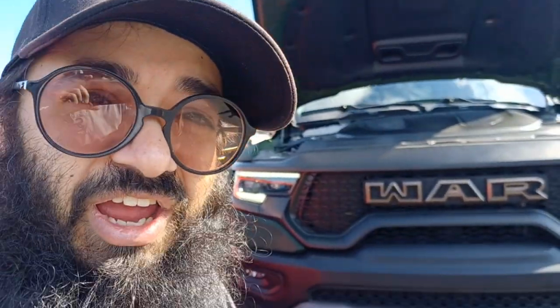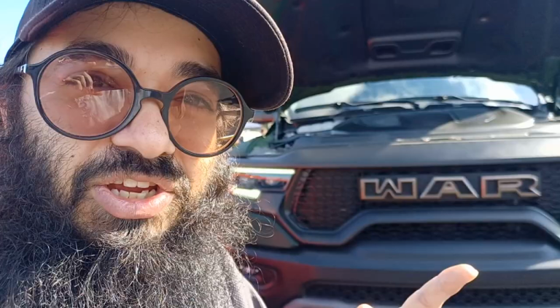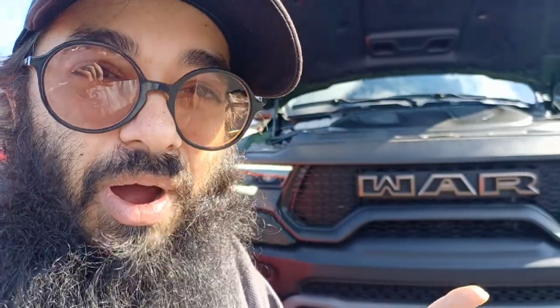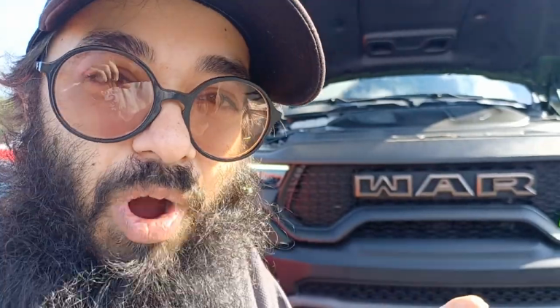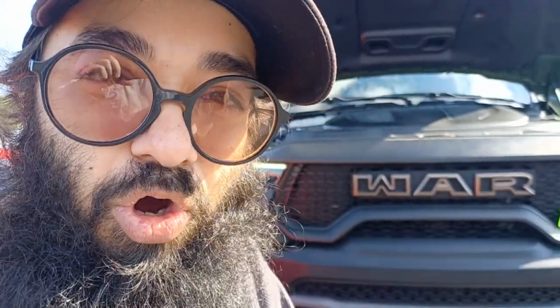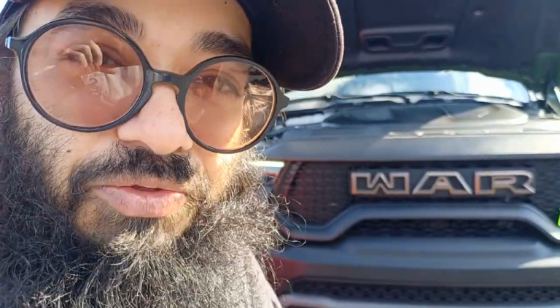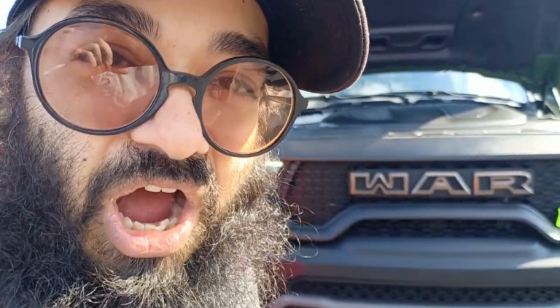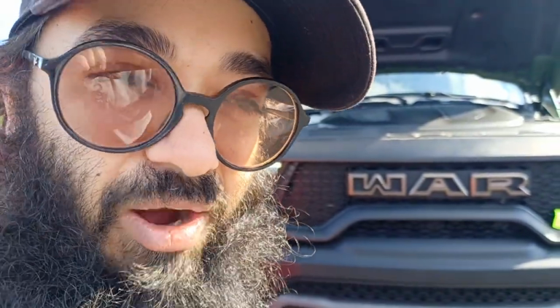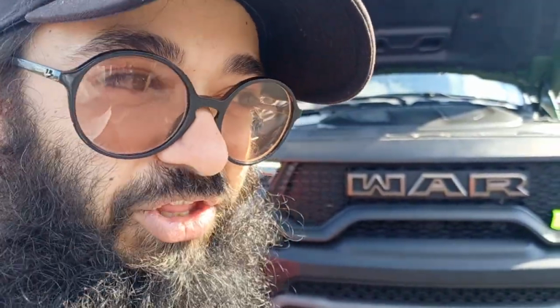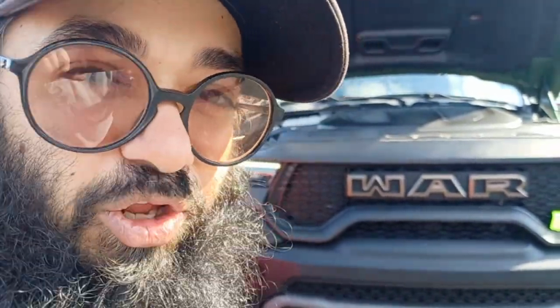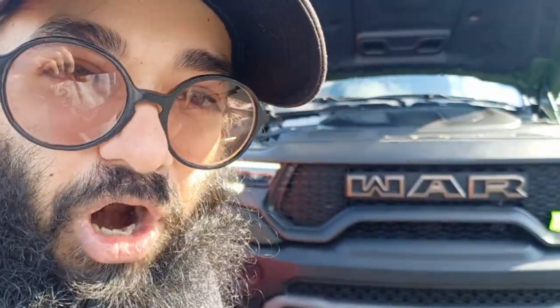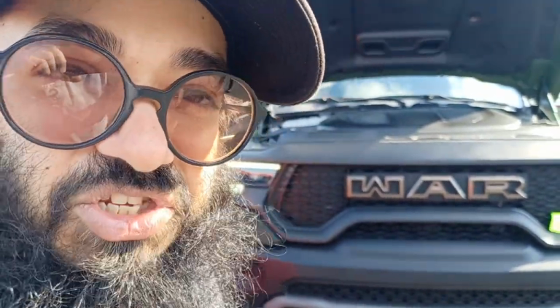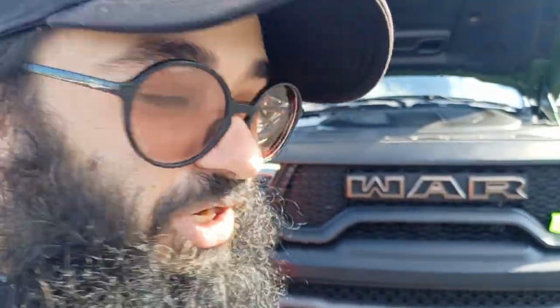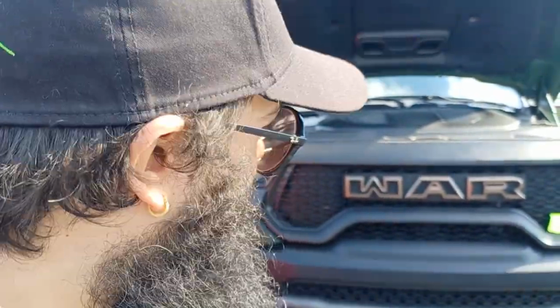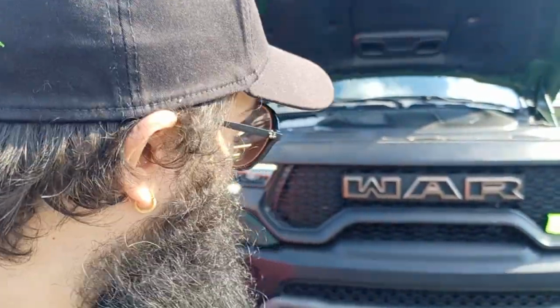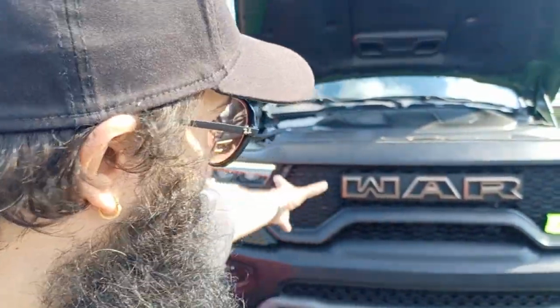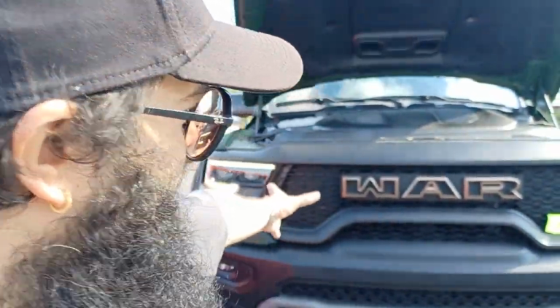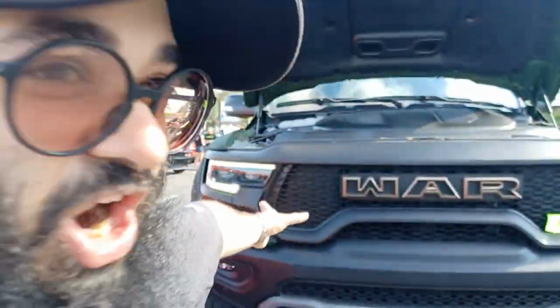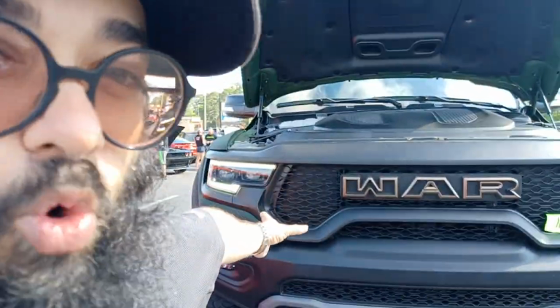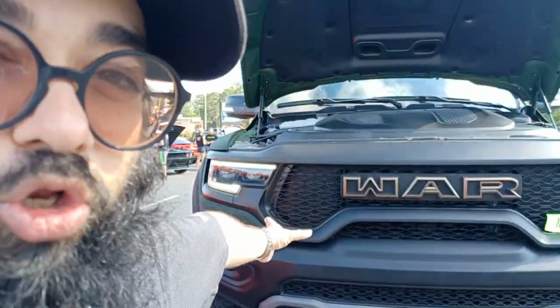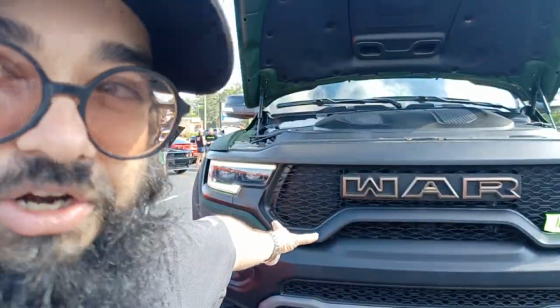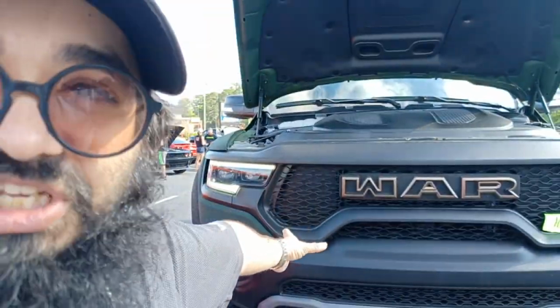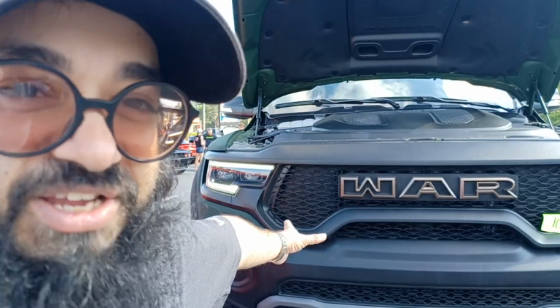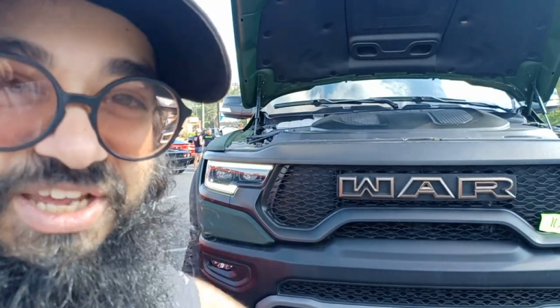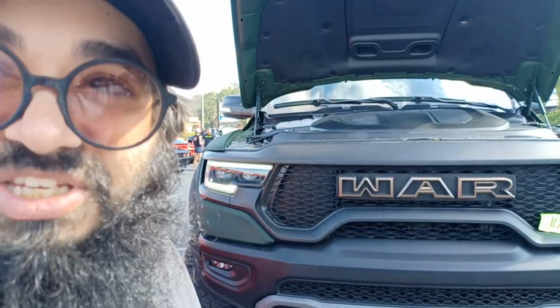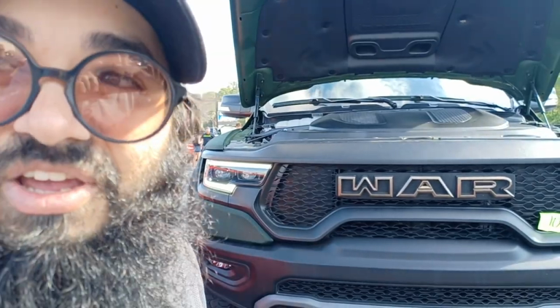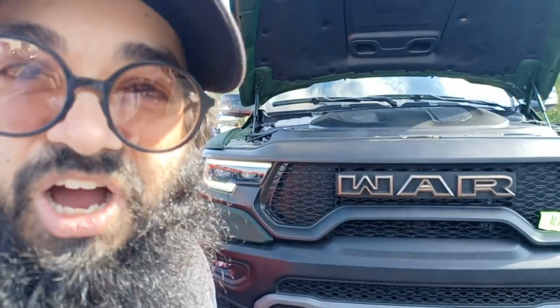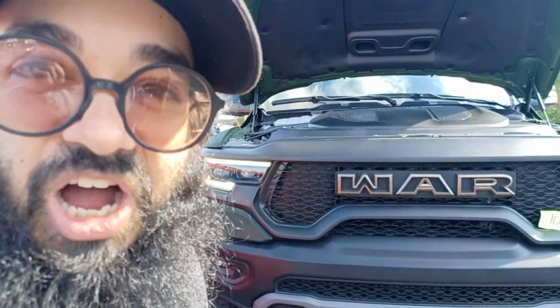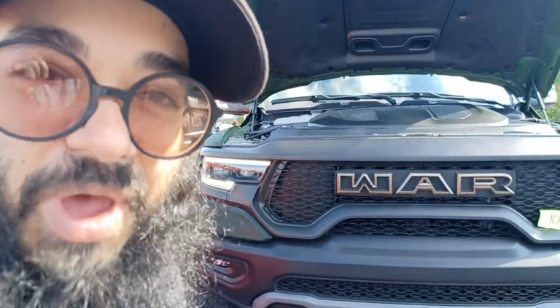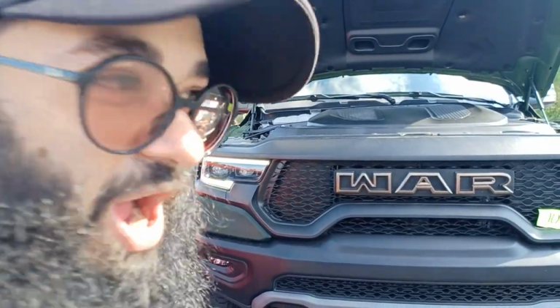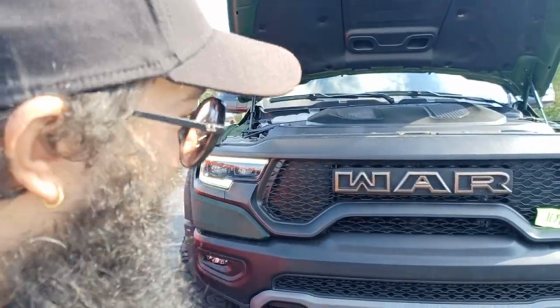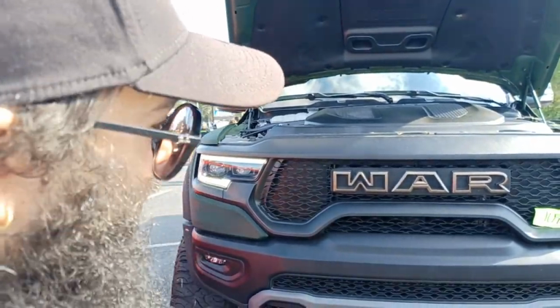Hey, I'm Woo. I'm with Leeloo Farms of CBD Plus. And this is our Warlord 6x6. It's made by Apocalypse.